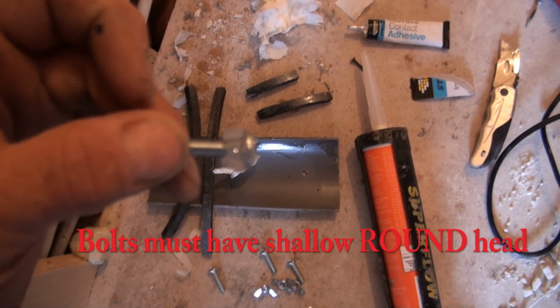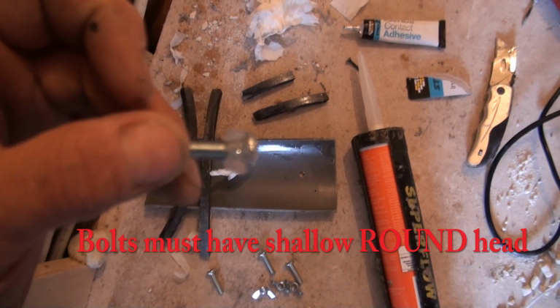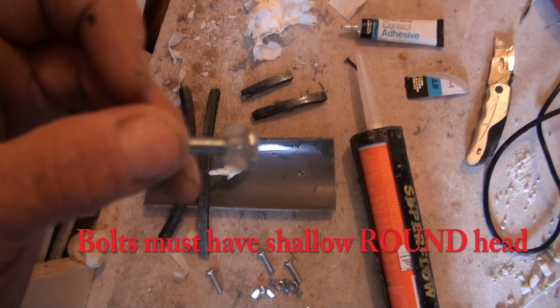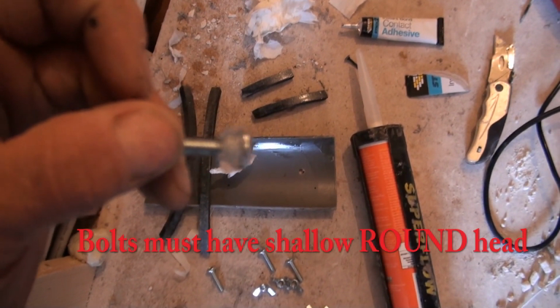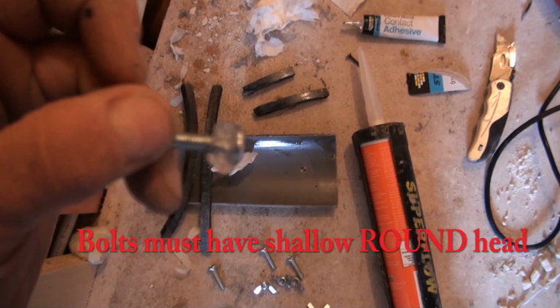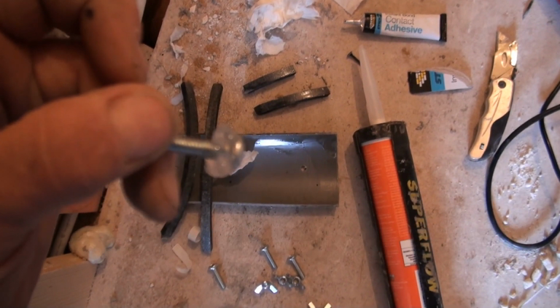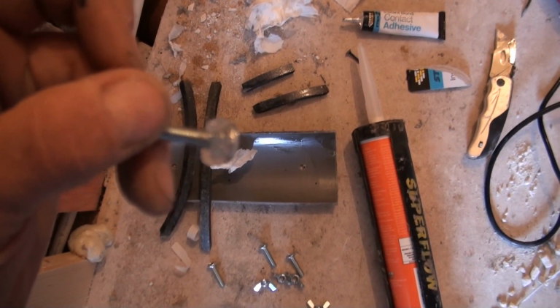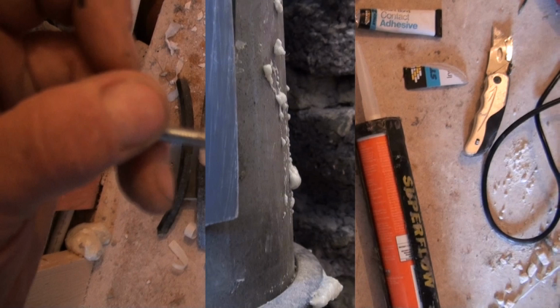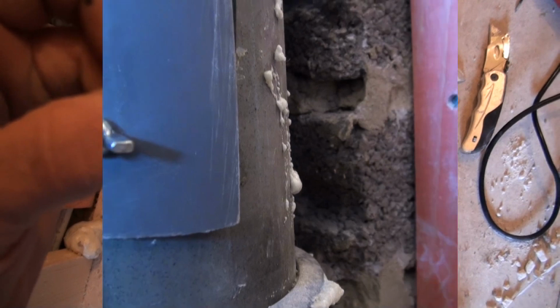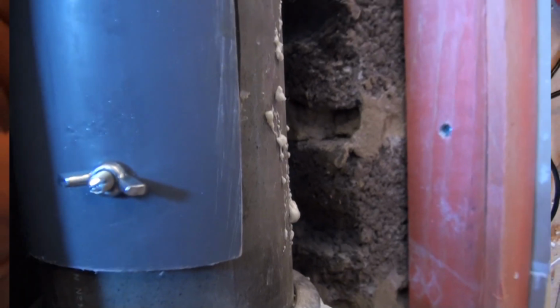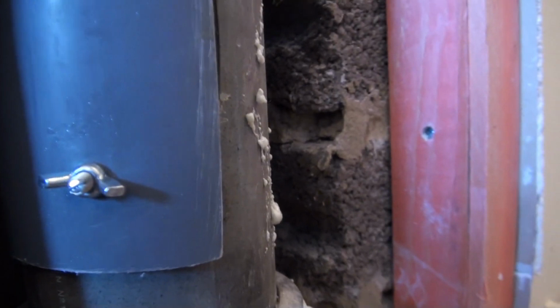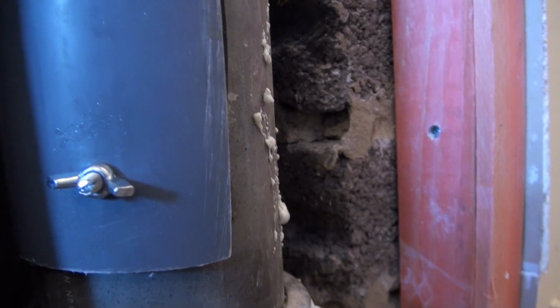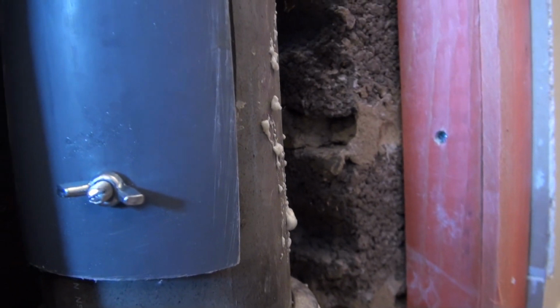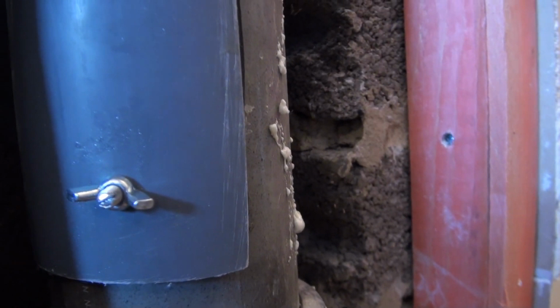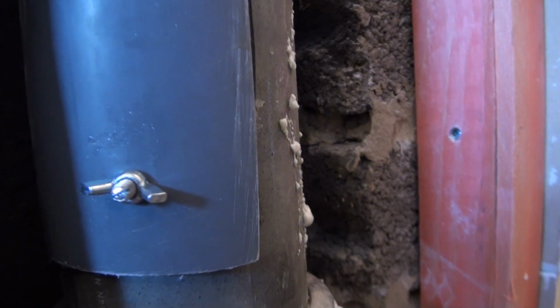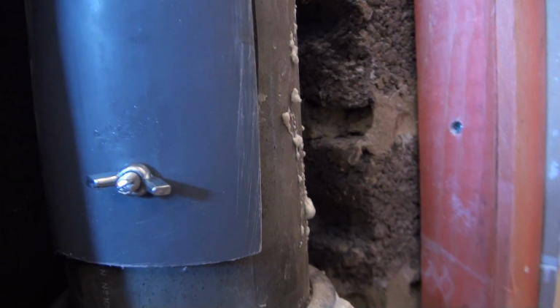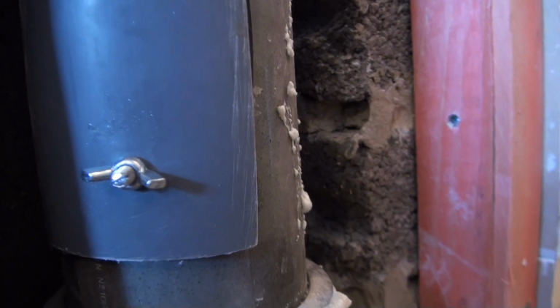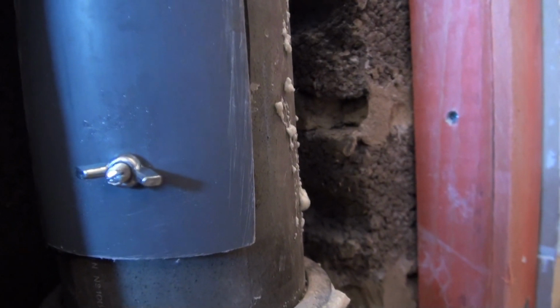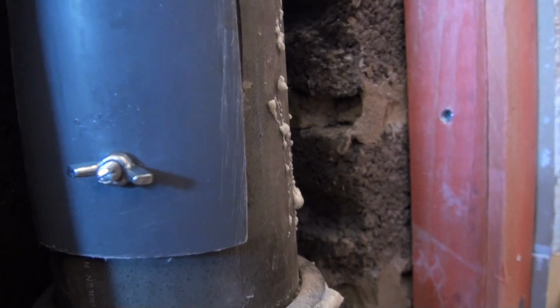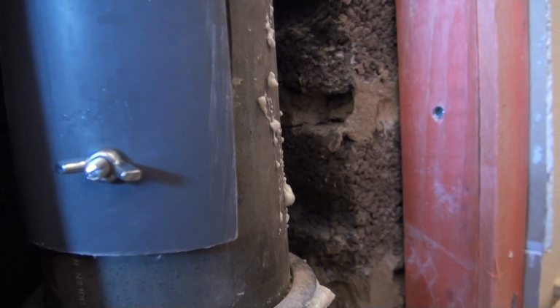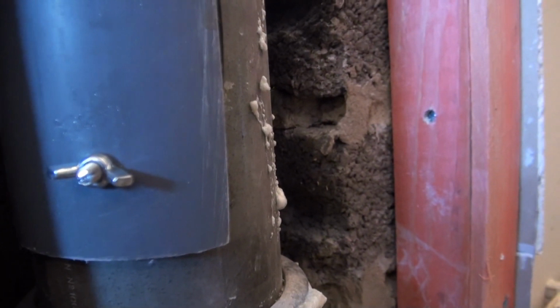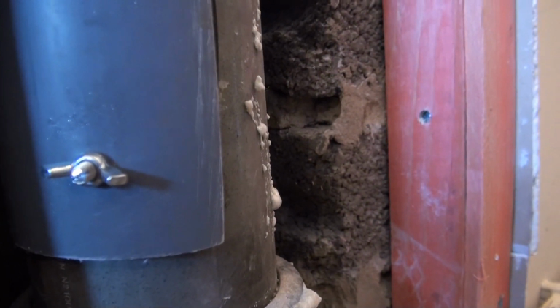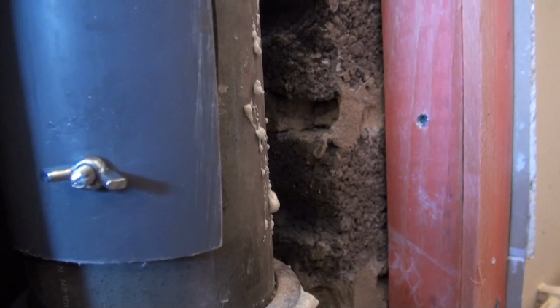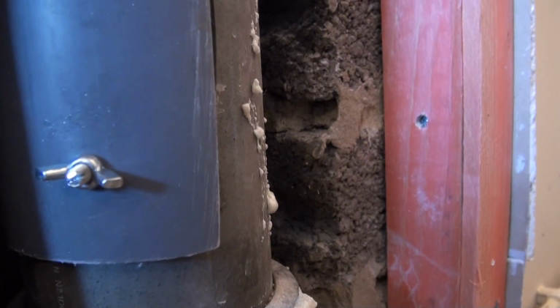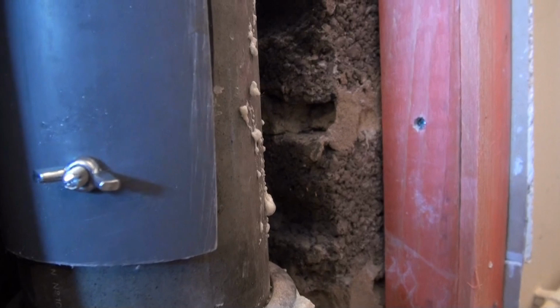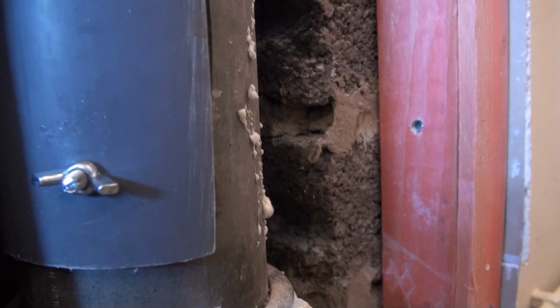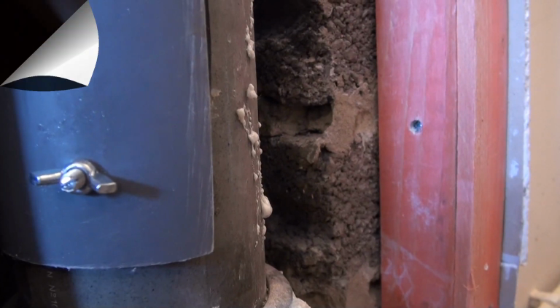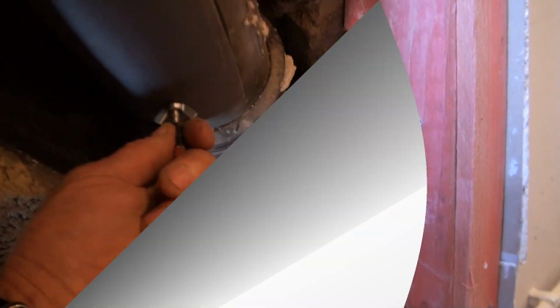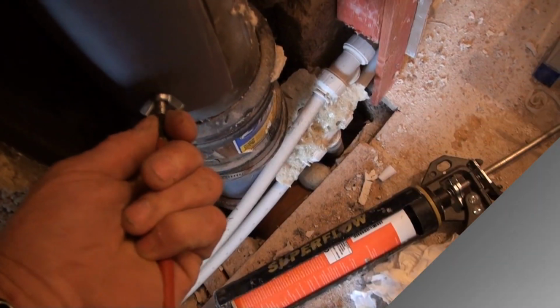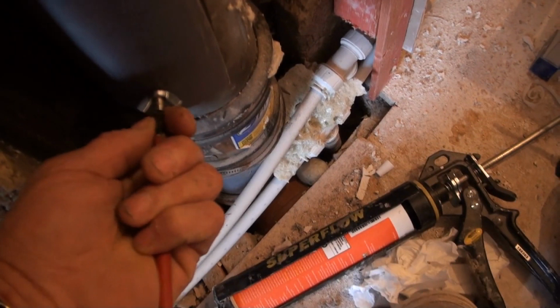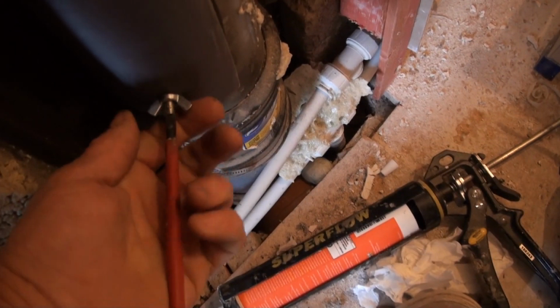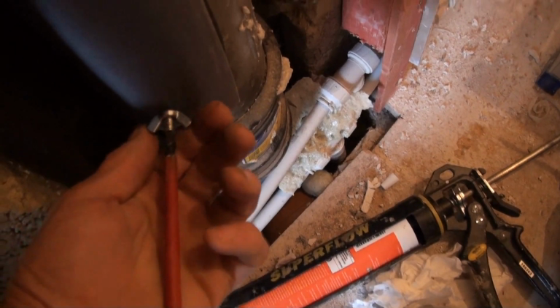Plenty of sealant adhesive on the inside of the nut — push that from the inside so that it sticks nicely to the spotlessly clean inside of the pipe.